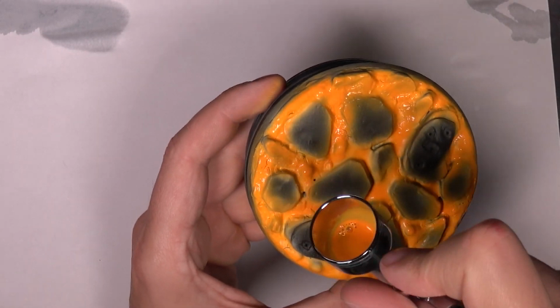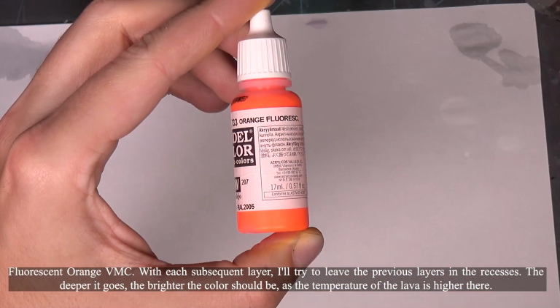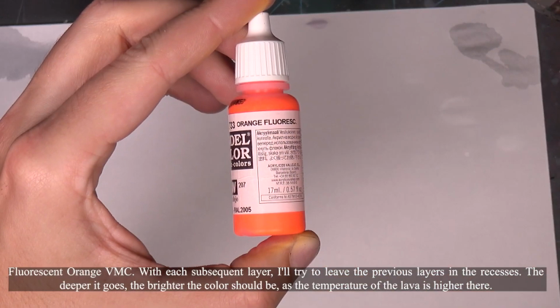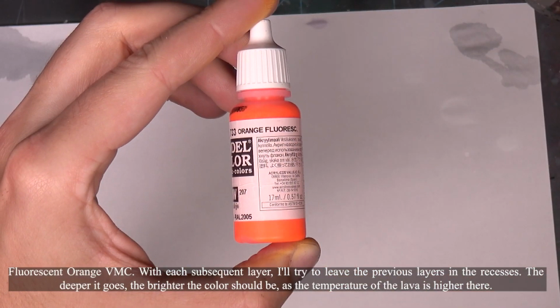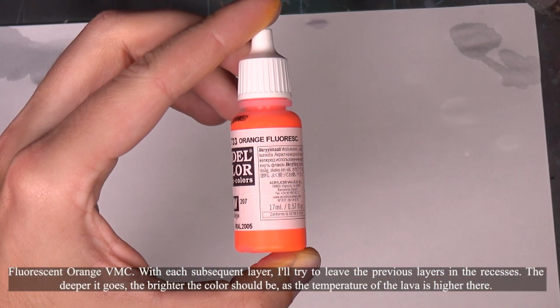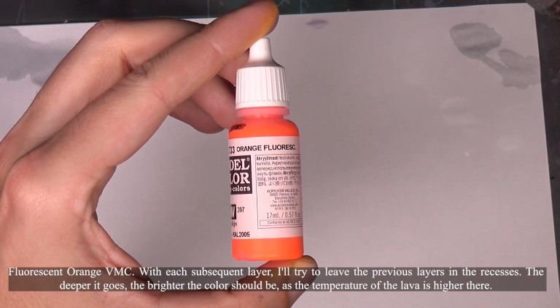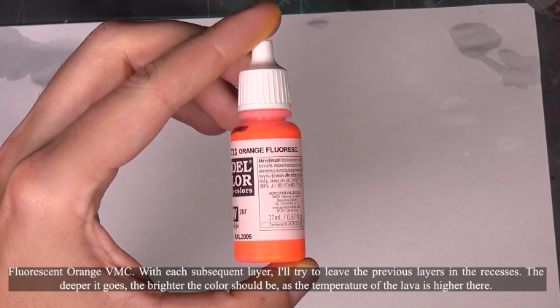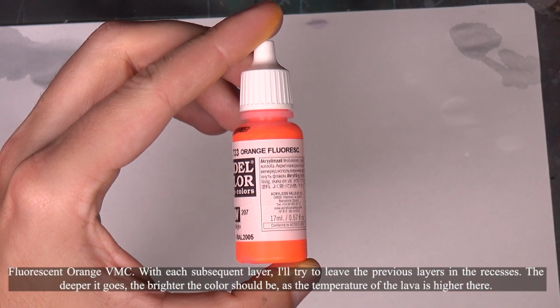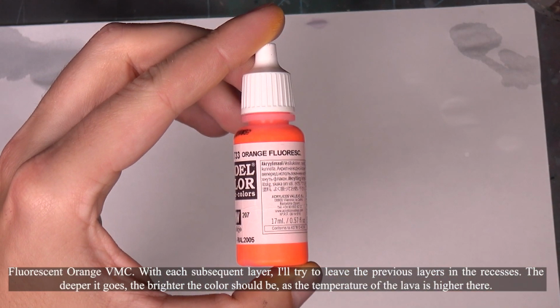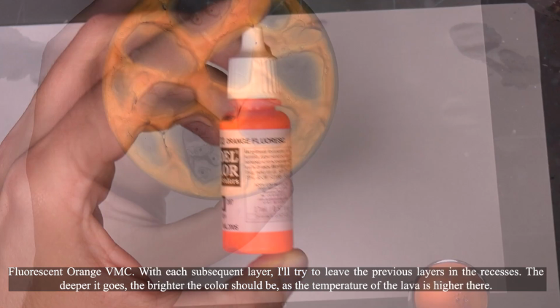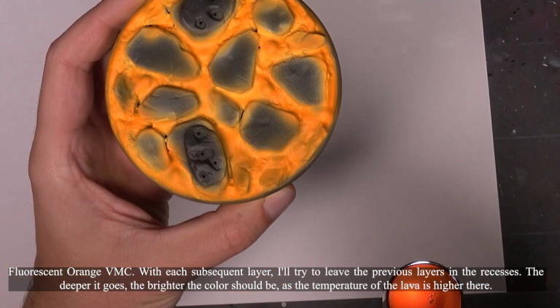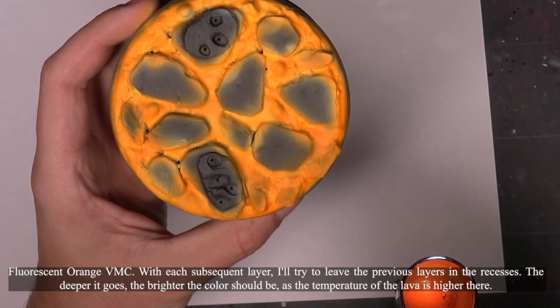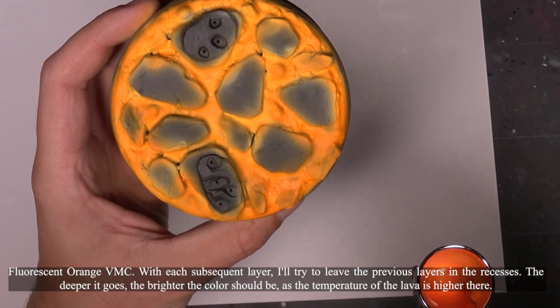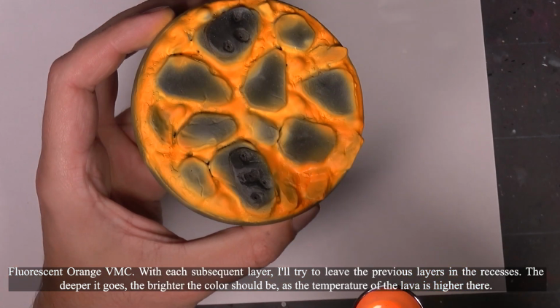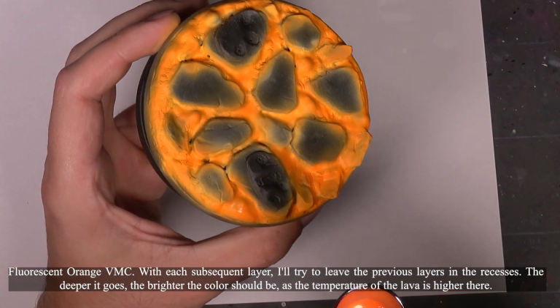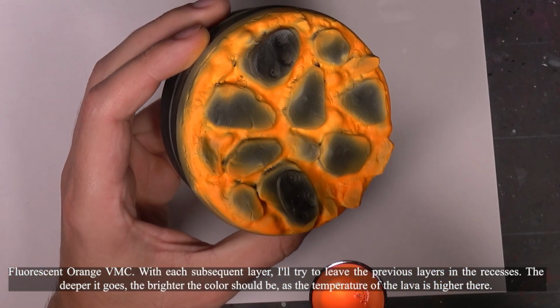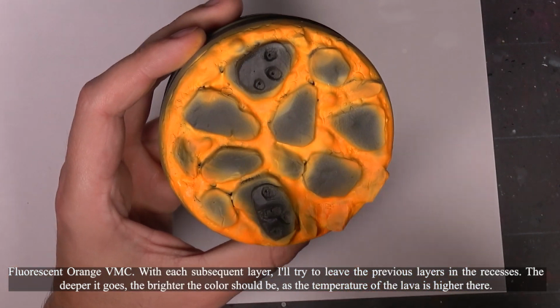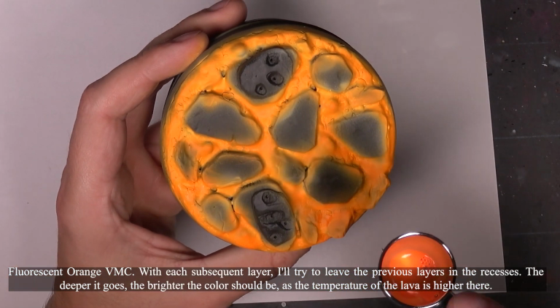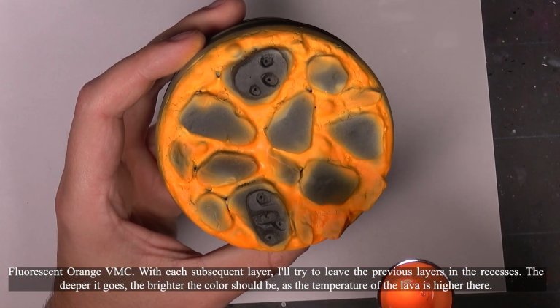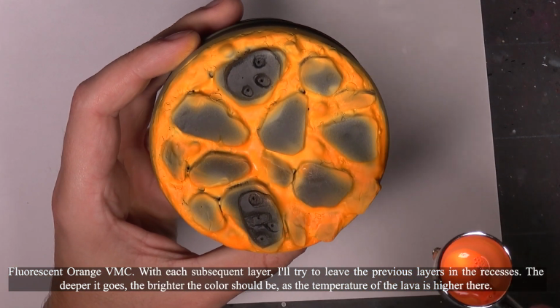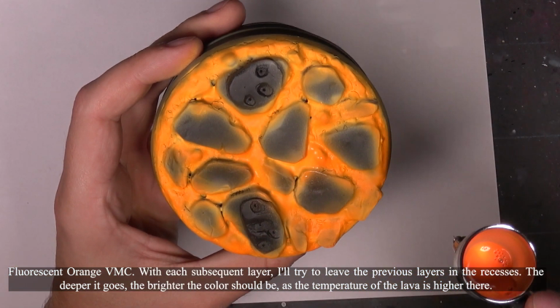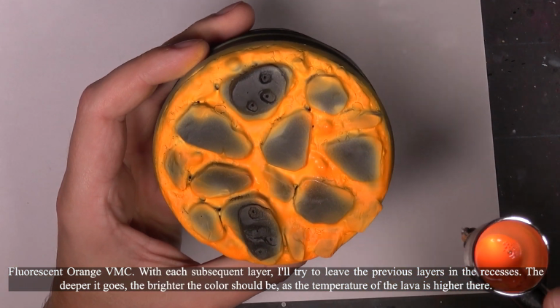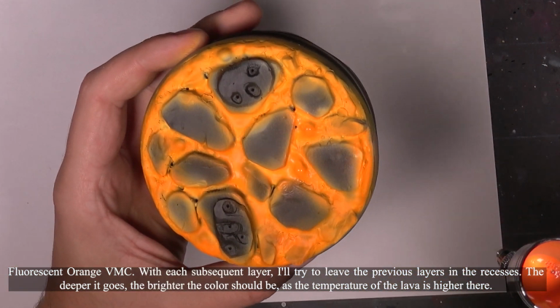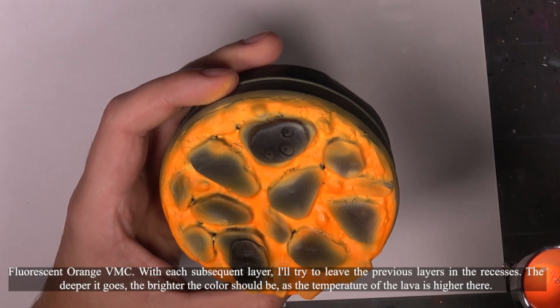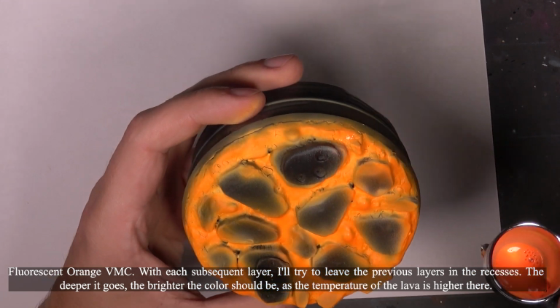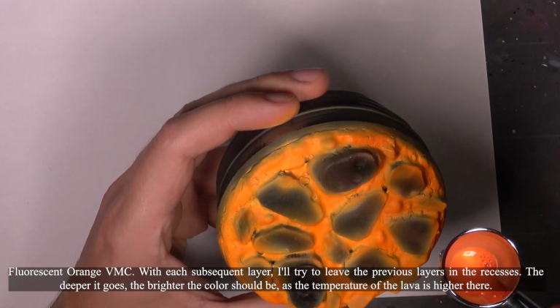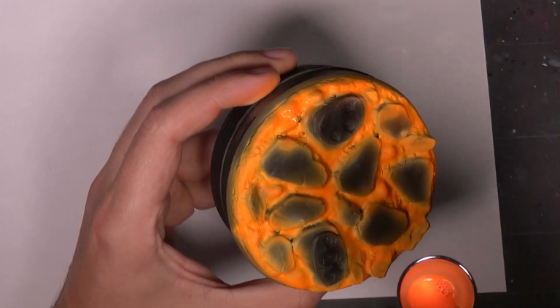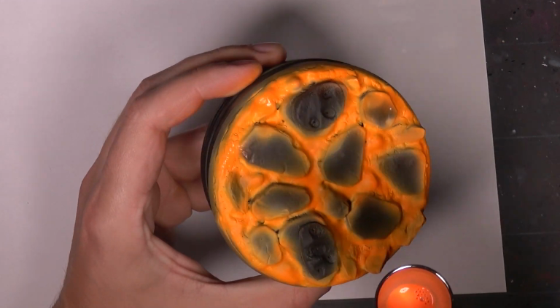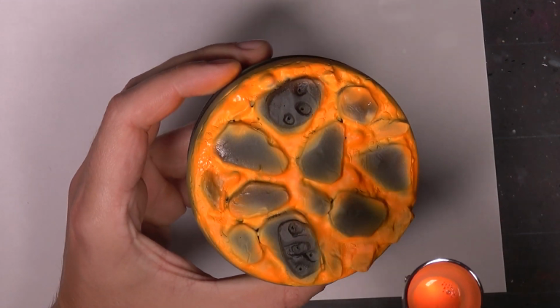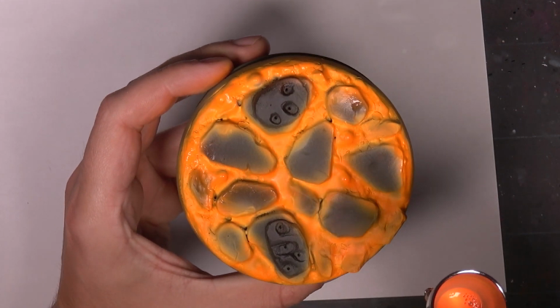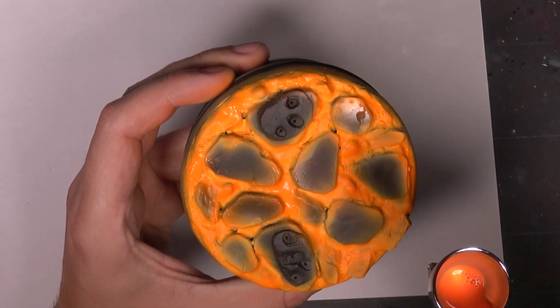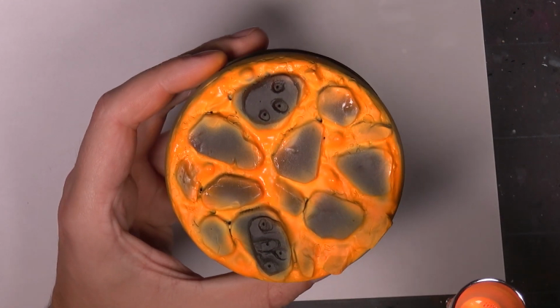Now, fluorescent orange. With each subsequent layer, I'll try to leave the previous layers visible in the recesses. The deeper it goes, the brighter the color should be, as the temperature of the lava is higher there.